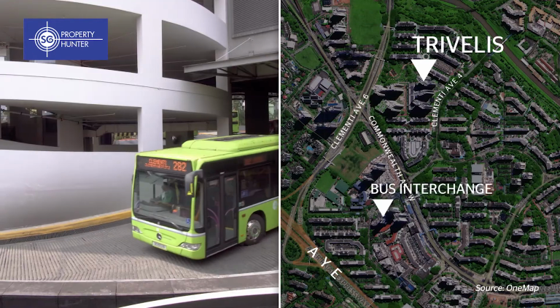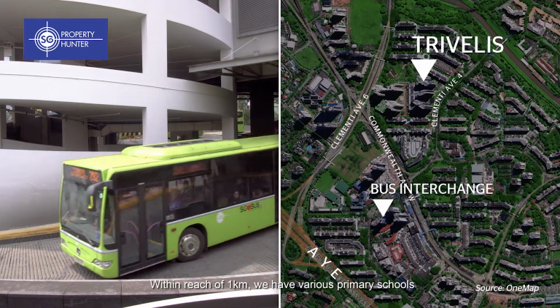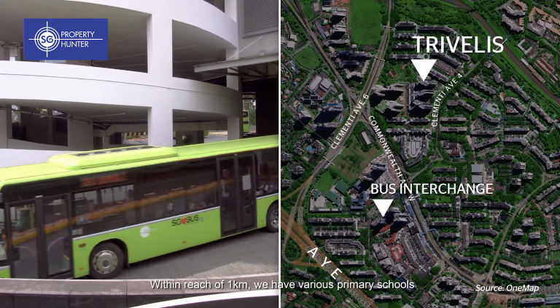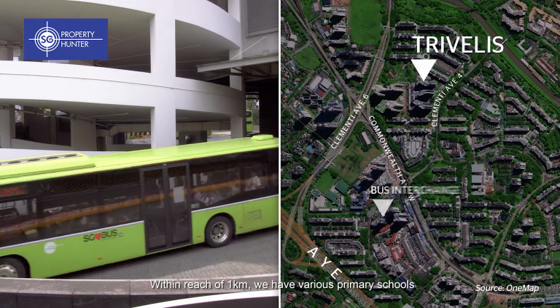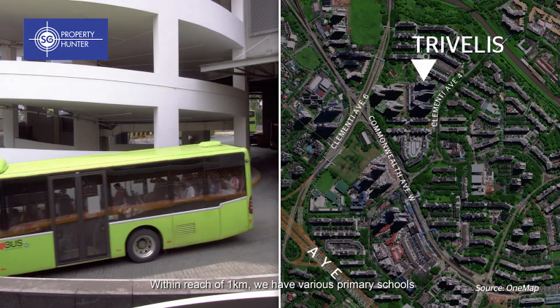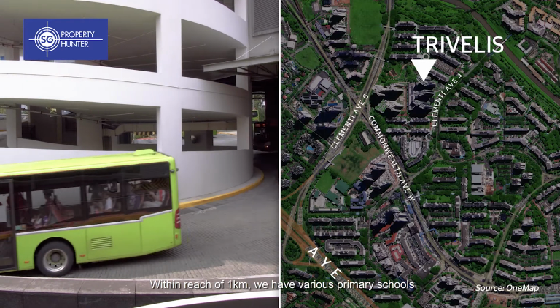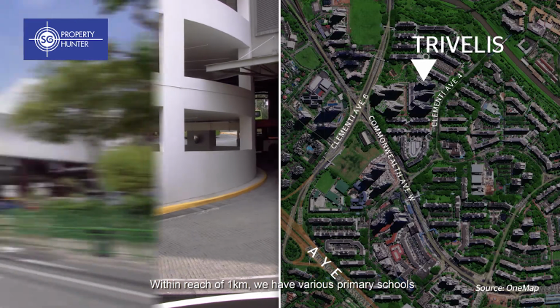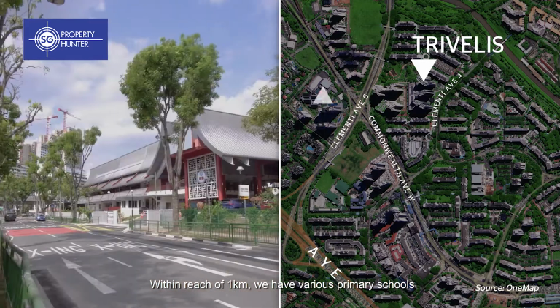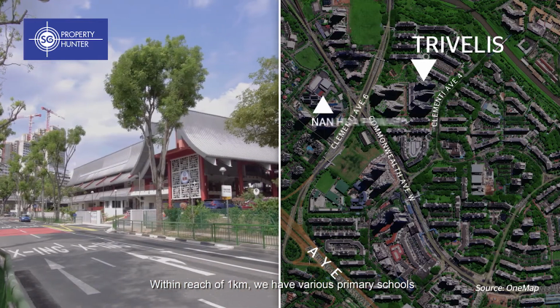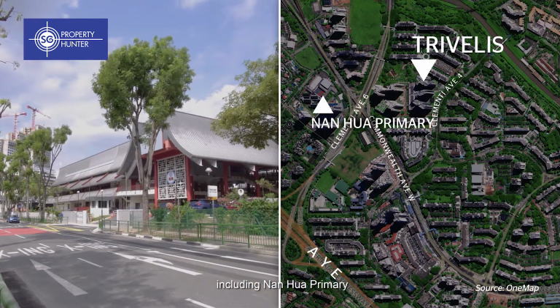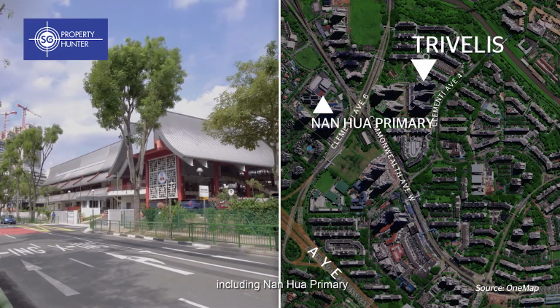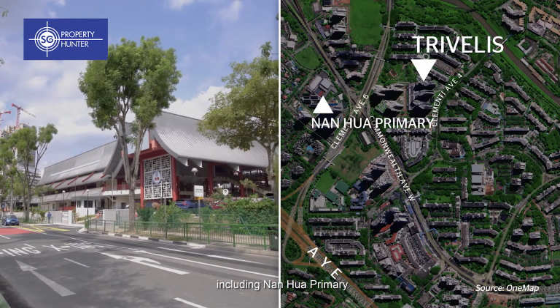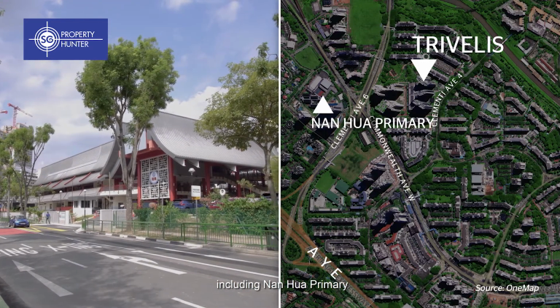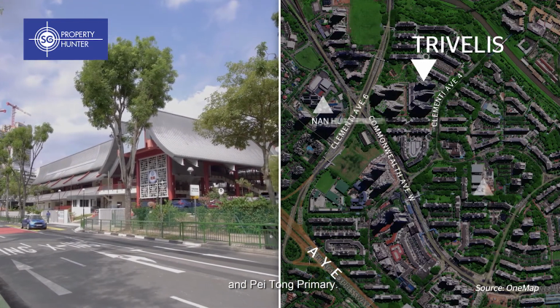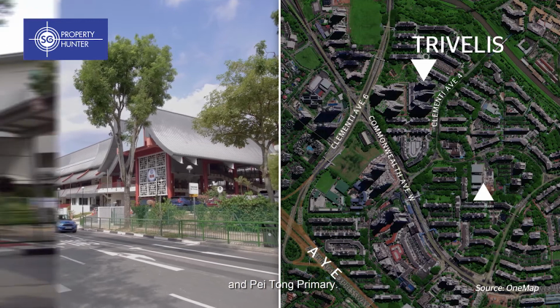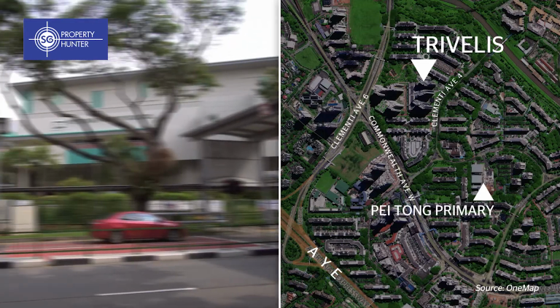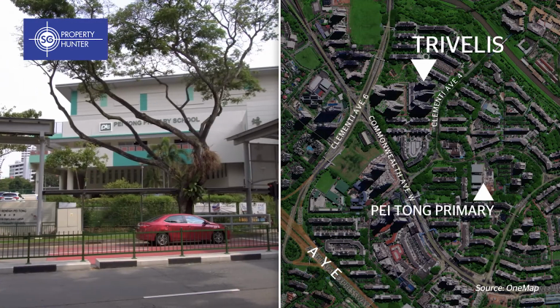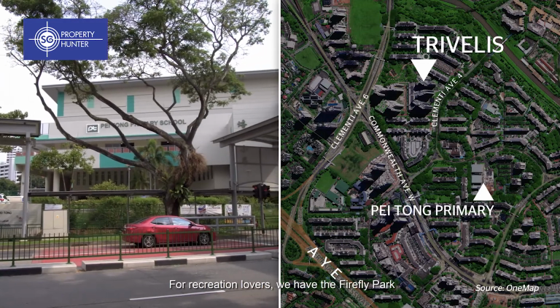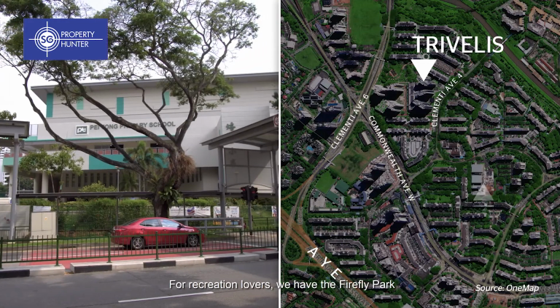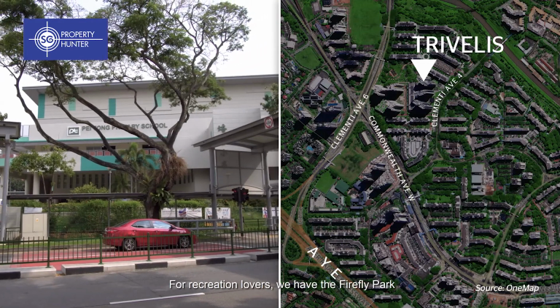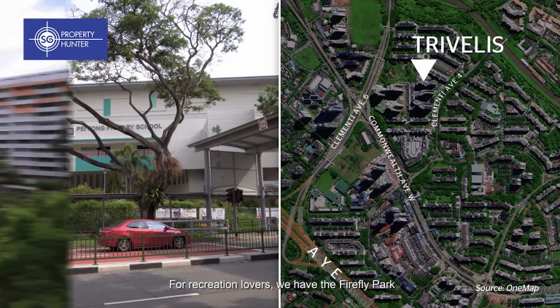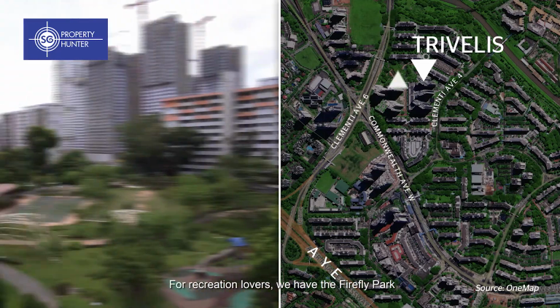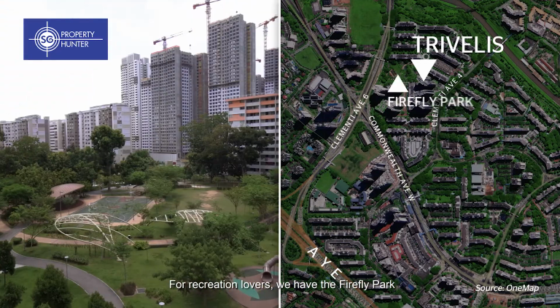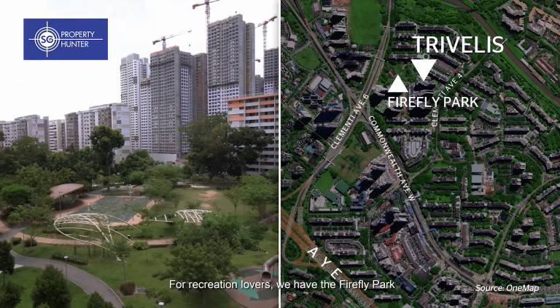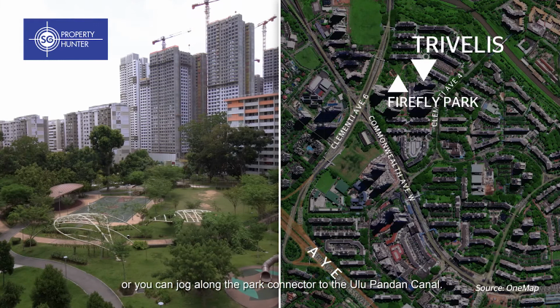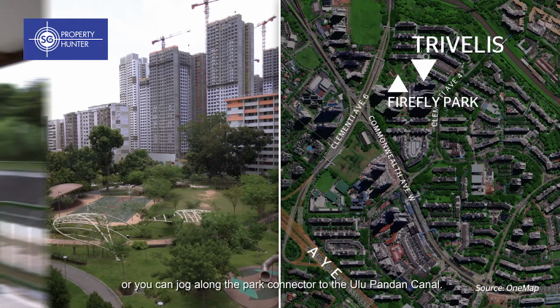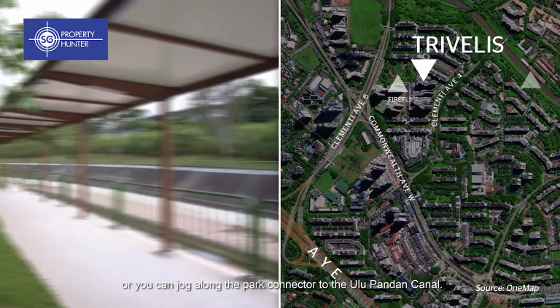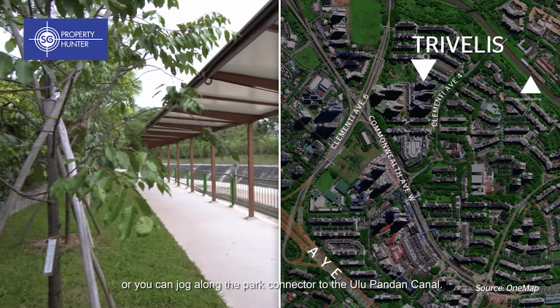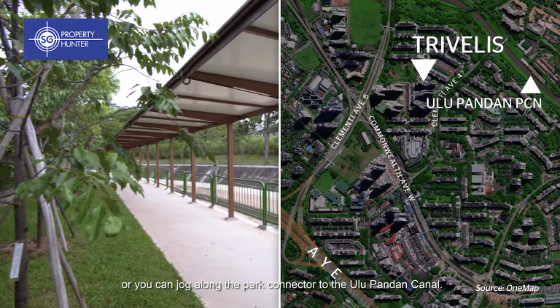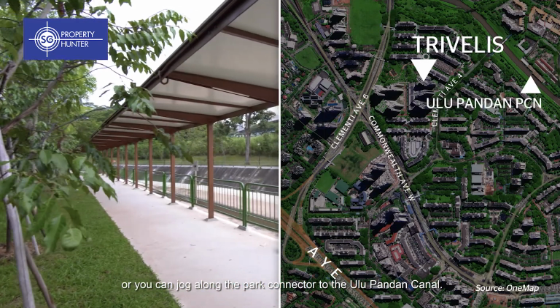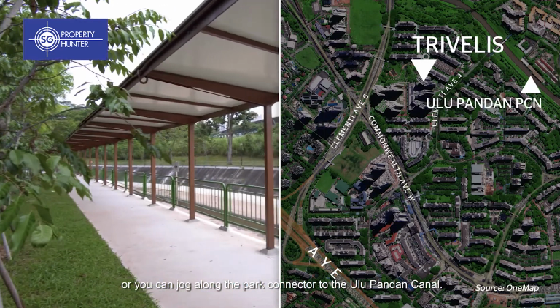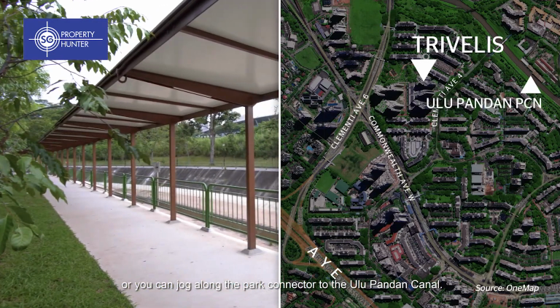Within reach of 1km, we have various primary schools, including Nanhua Primary and Pei Tong Primary. For recreation lovers, we have the Firefly Park, or you can jog along the park connector to the Ulupandang Canal.